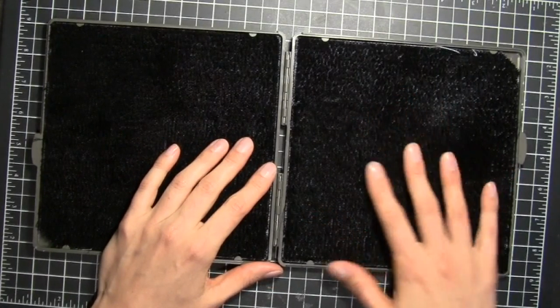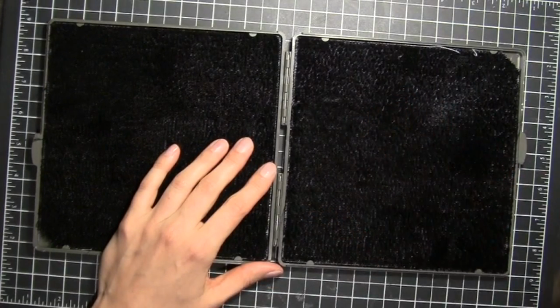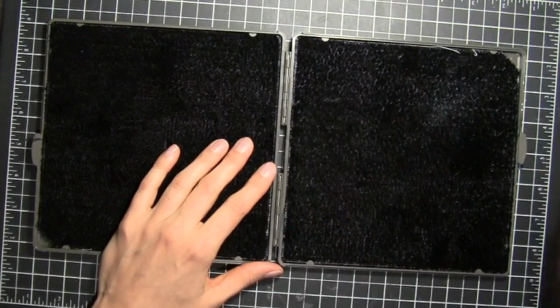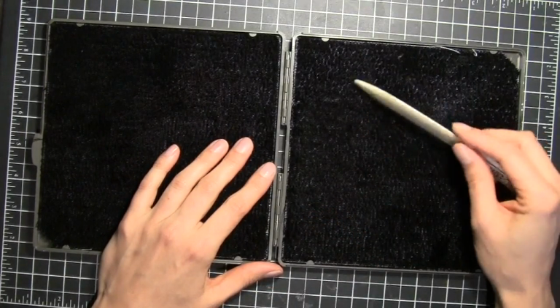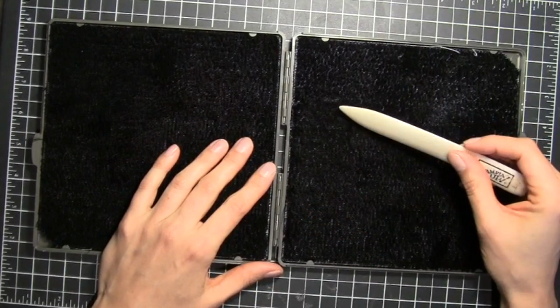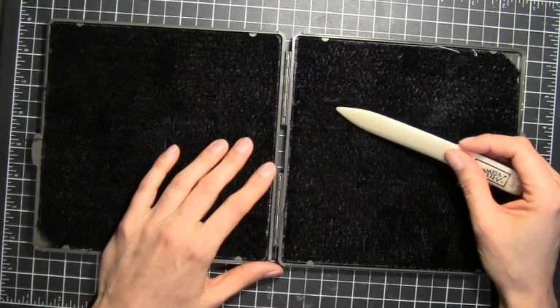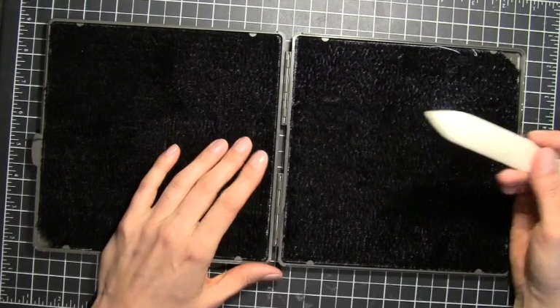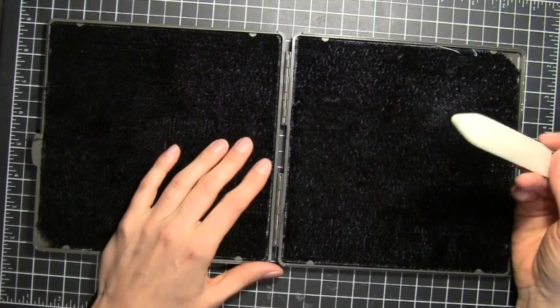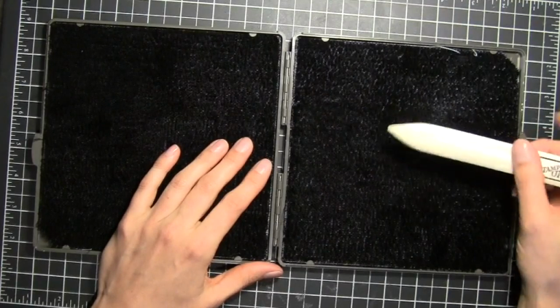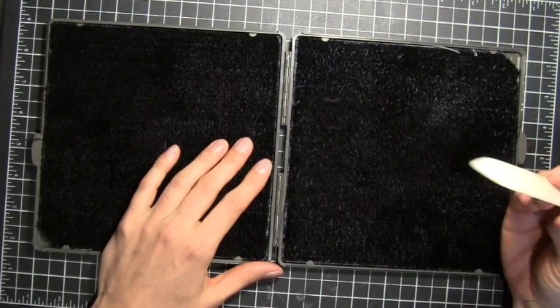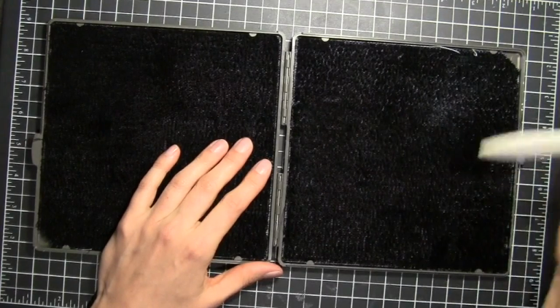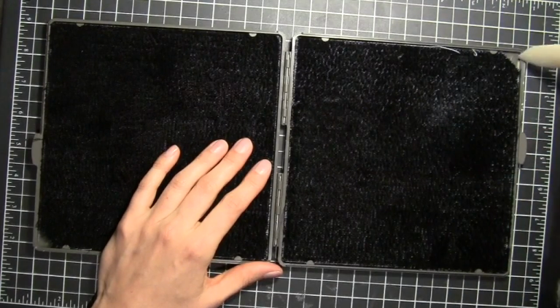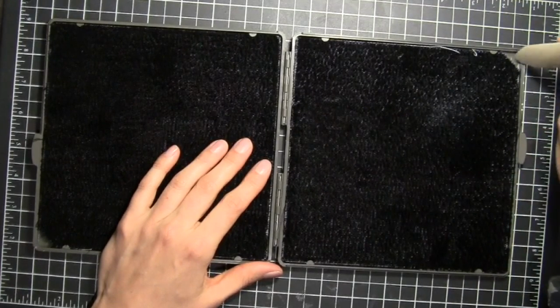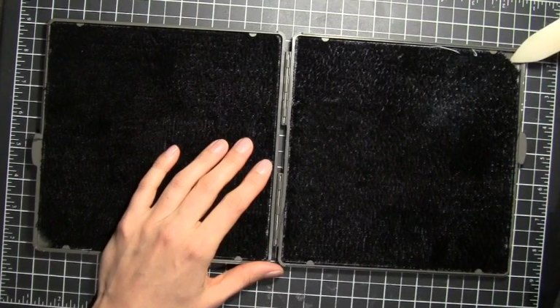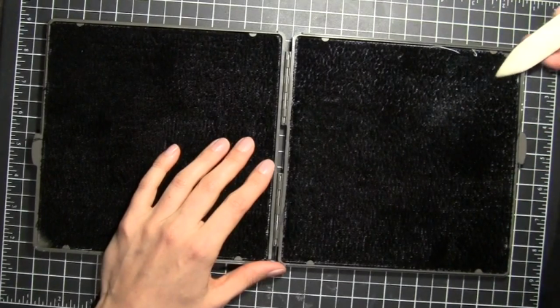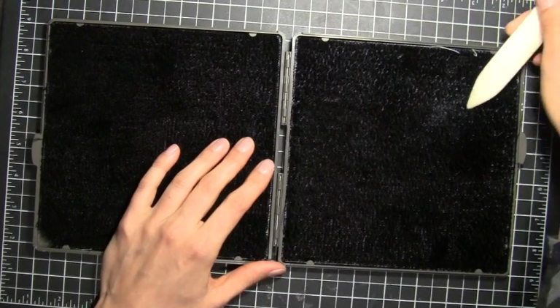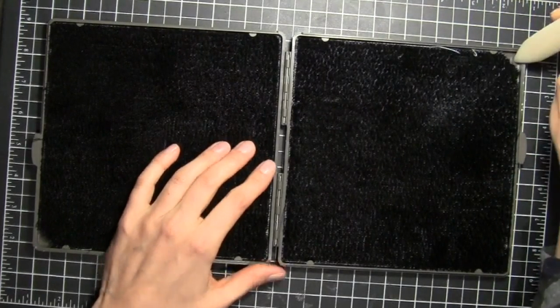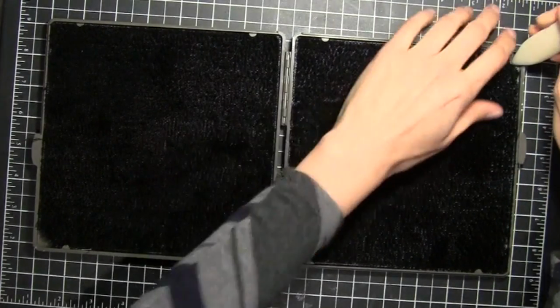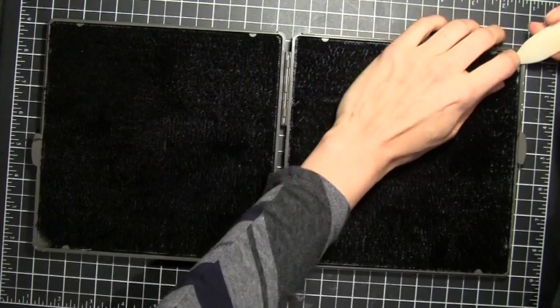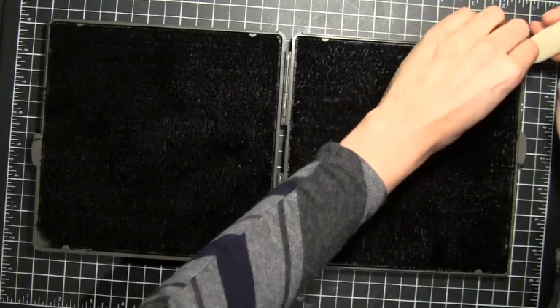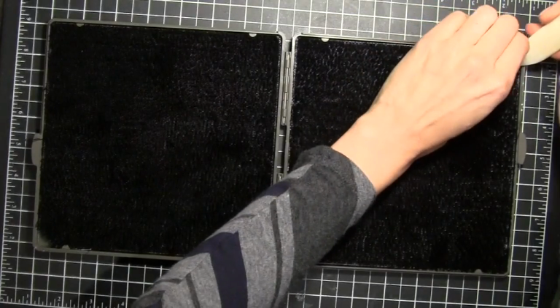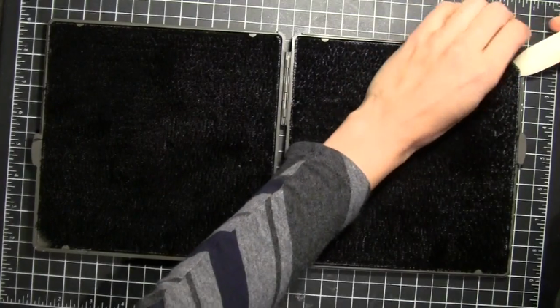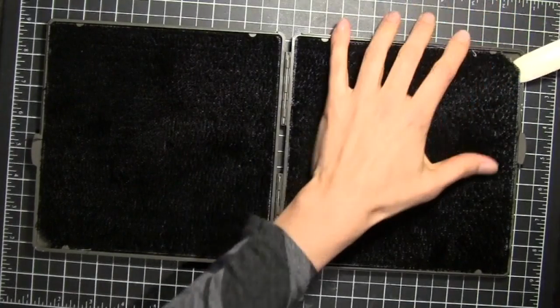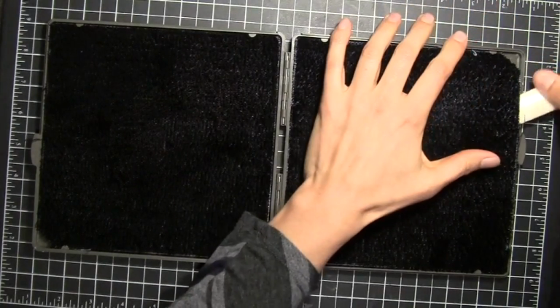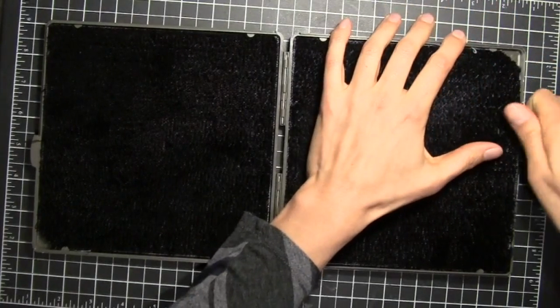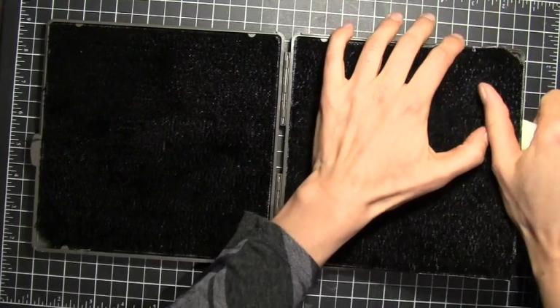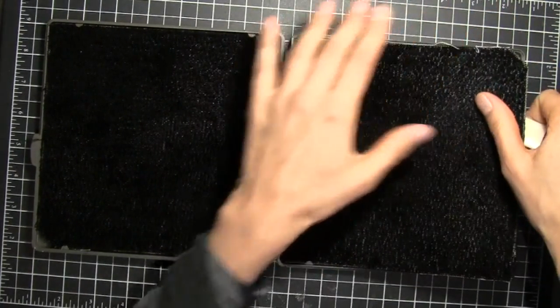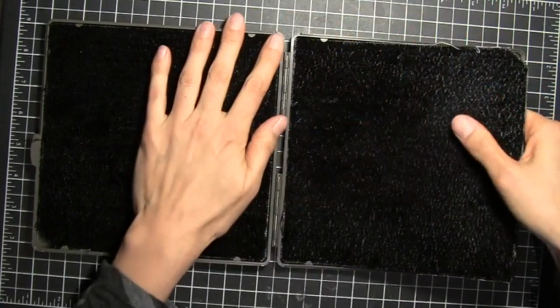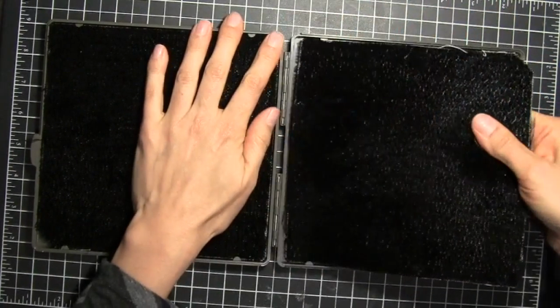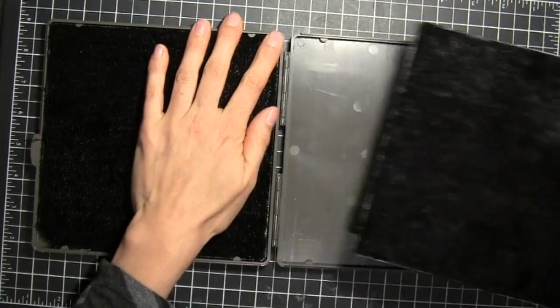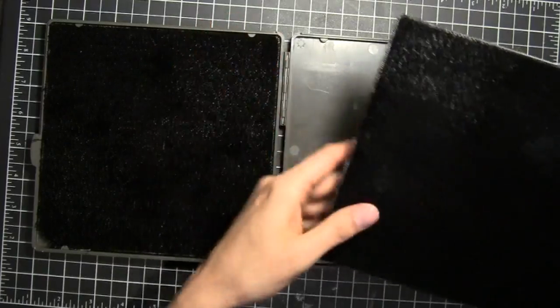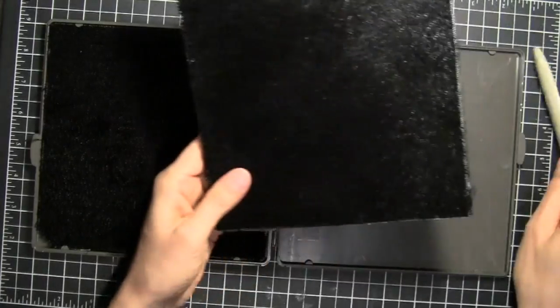It's very easy to clean and remove these so that you can always have clean stamps. To remove this I'm just going to take a bone folder — you can see here in the corner there's an open spot — so I'm just going to get my bone folder under there and pop them up and out.